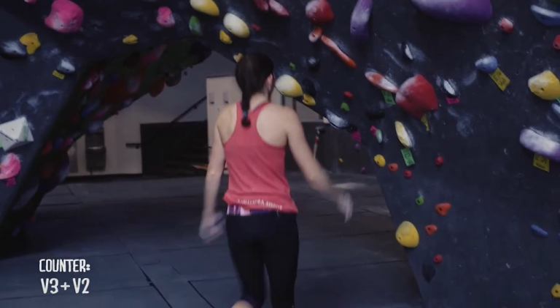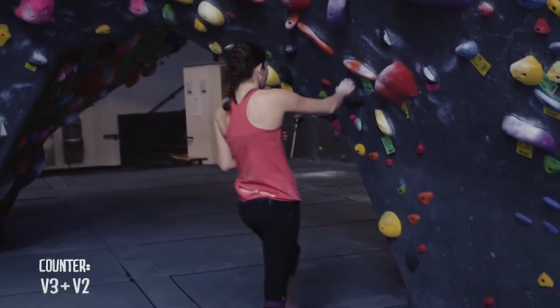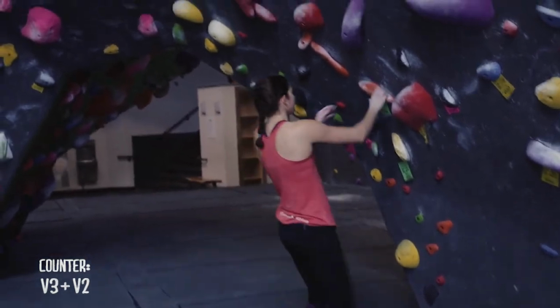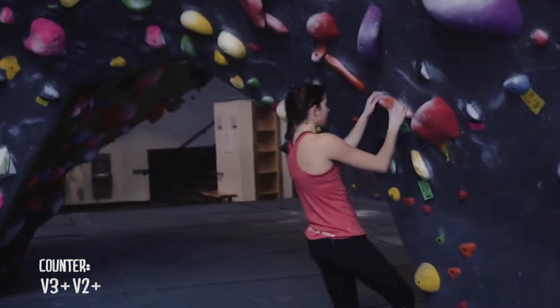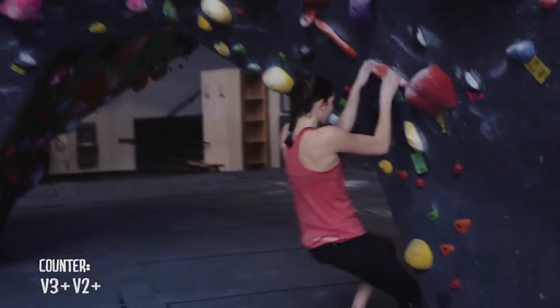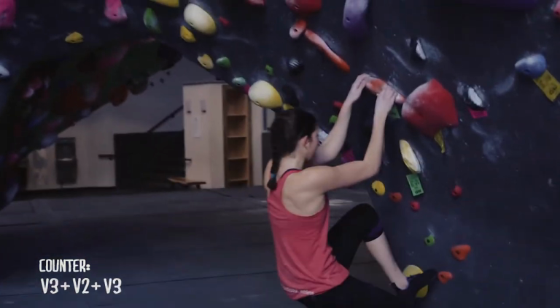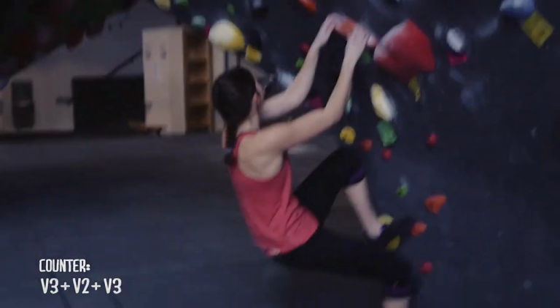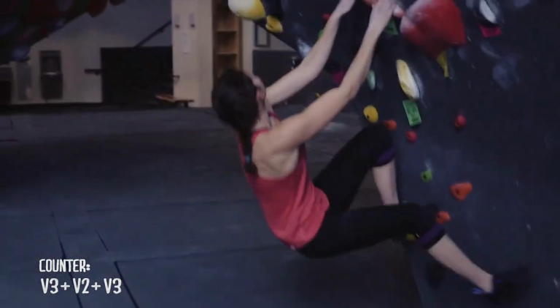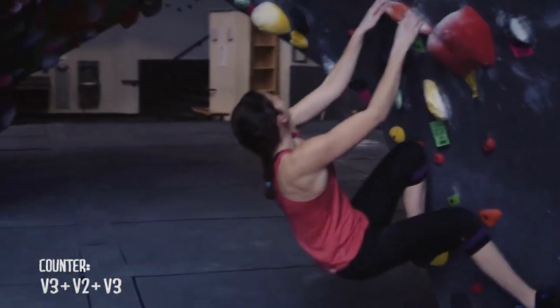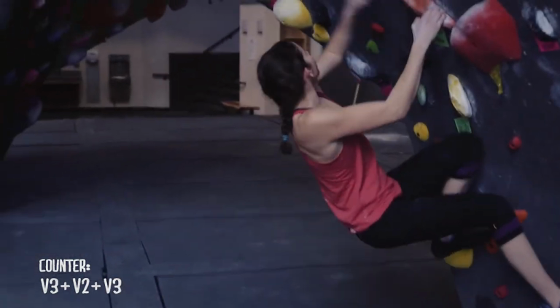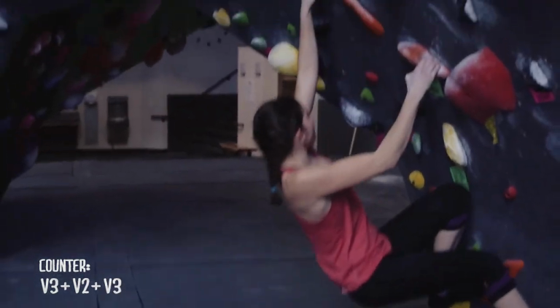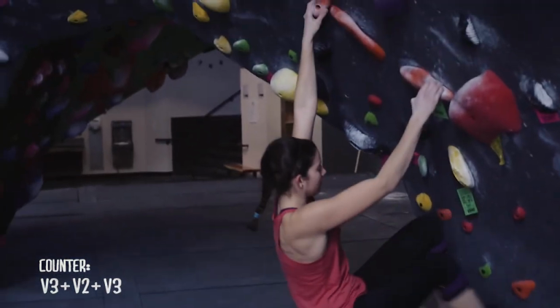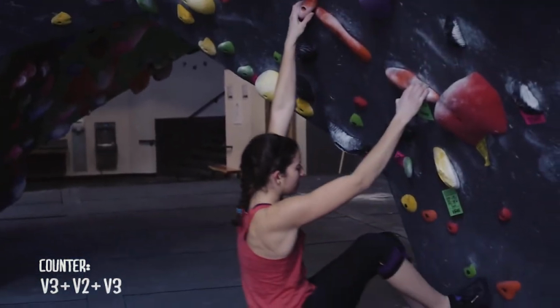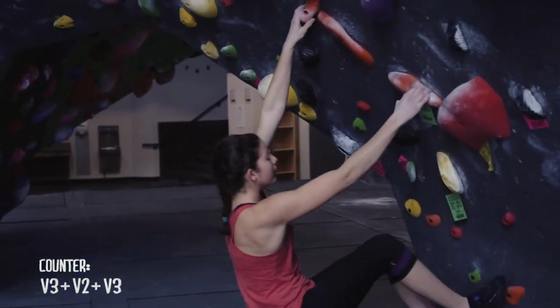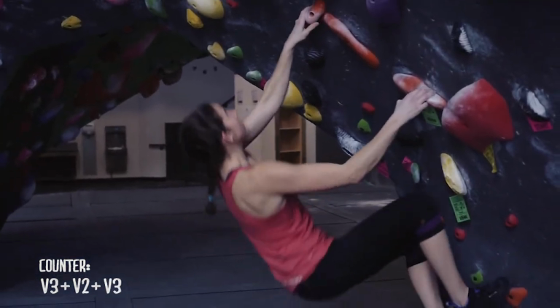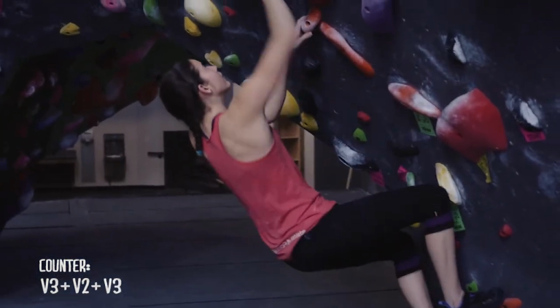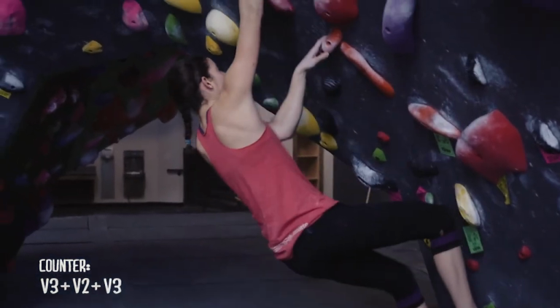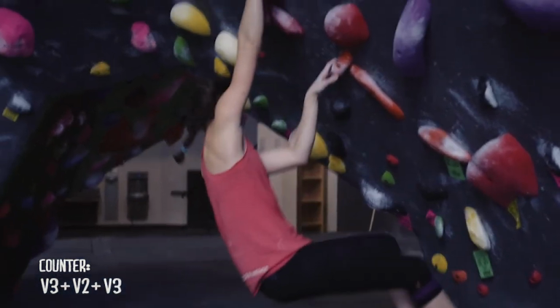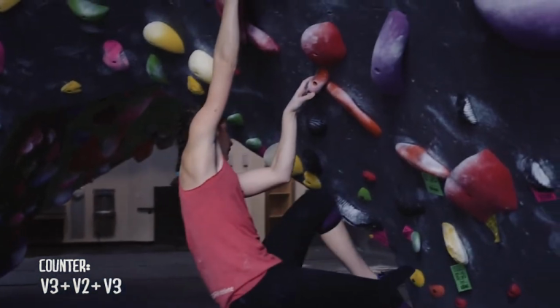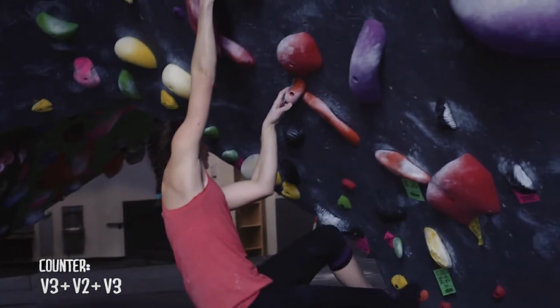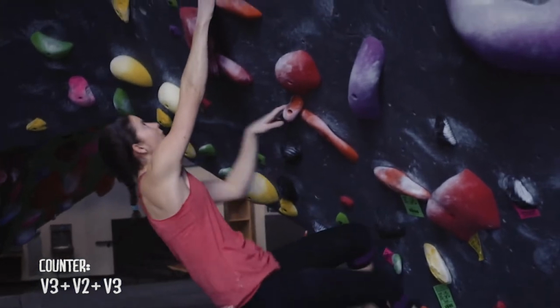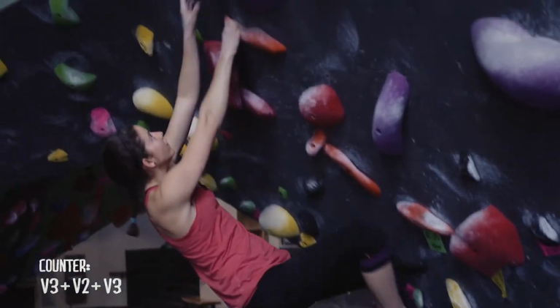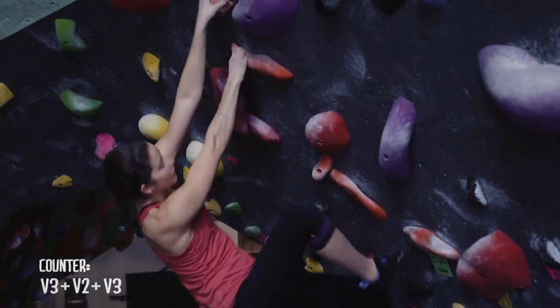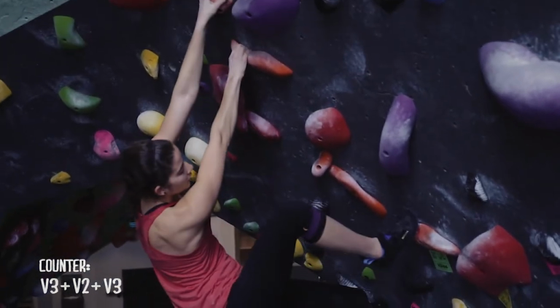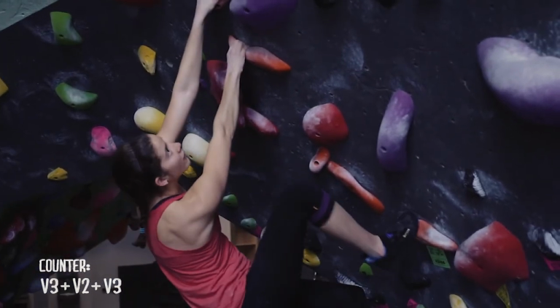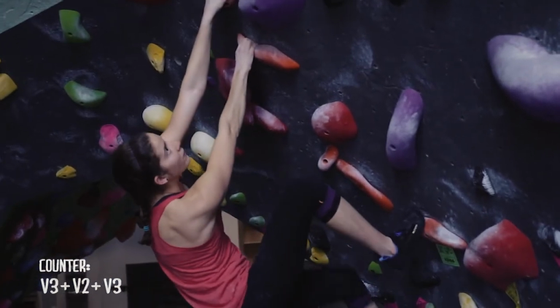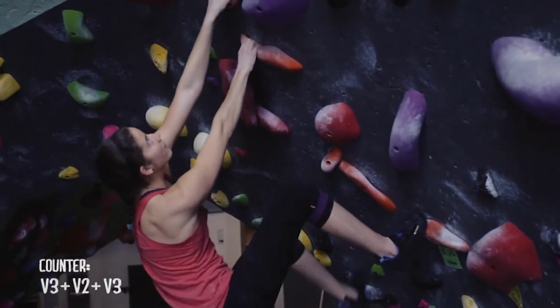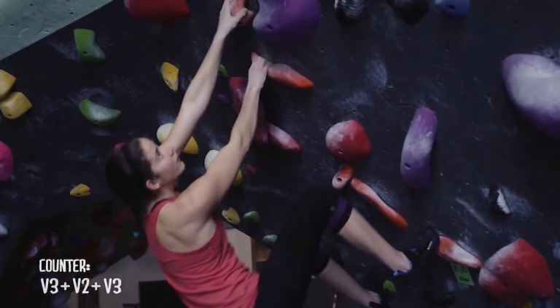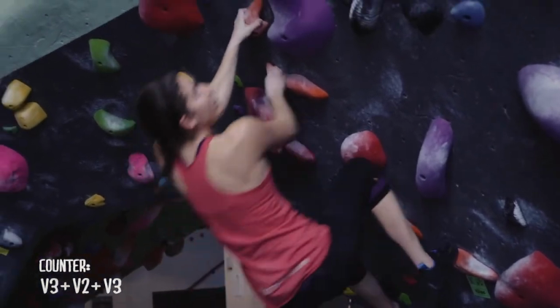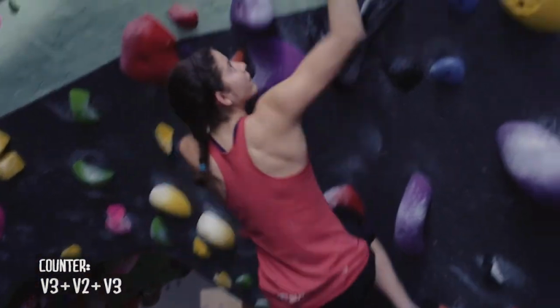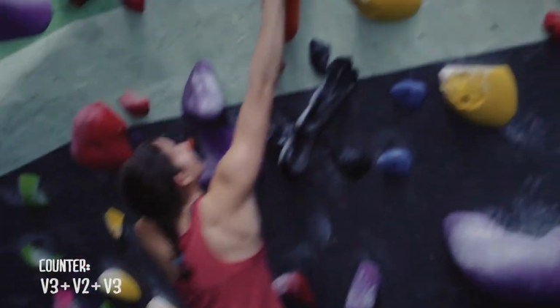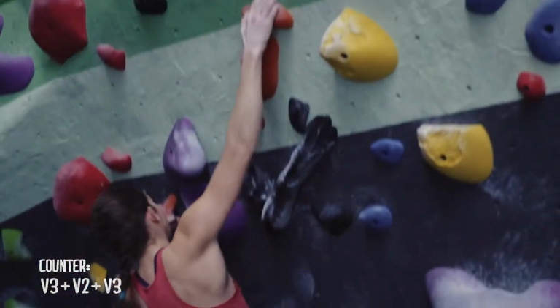After the second round of the warm-up, wait three to five minutes to let your heart rate come back down before getting on your two flash boulders.